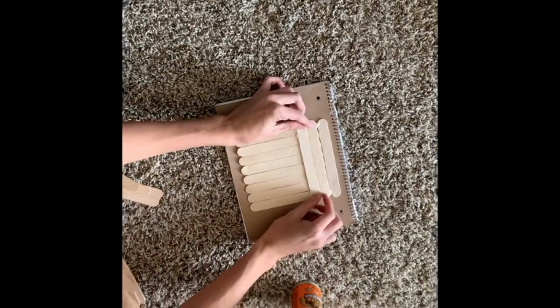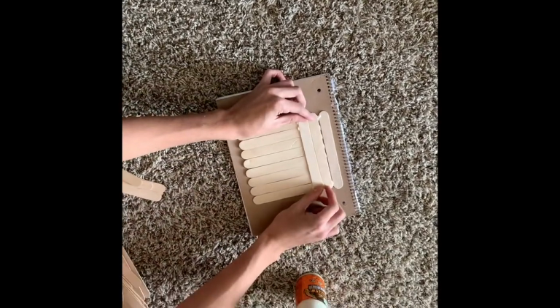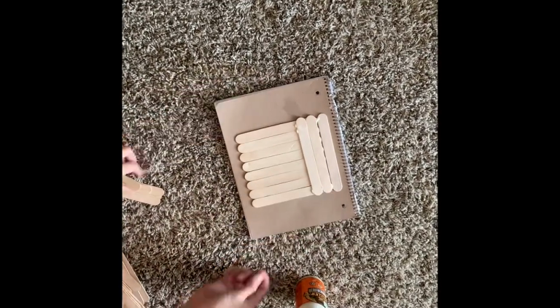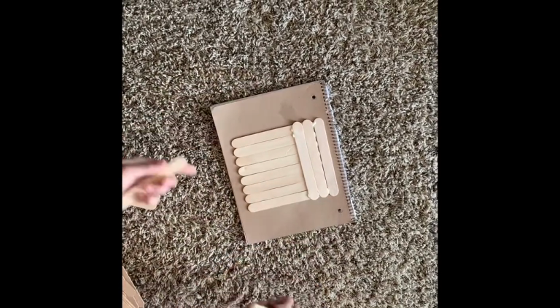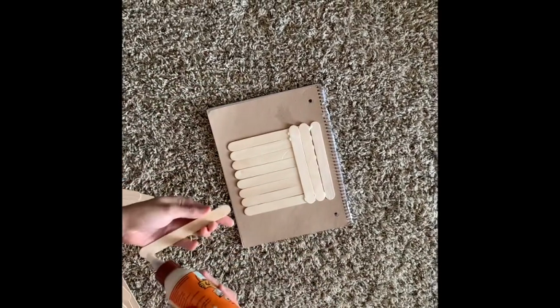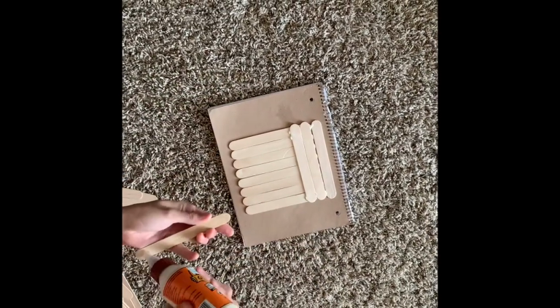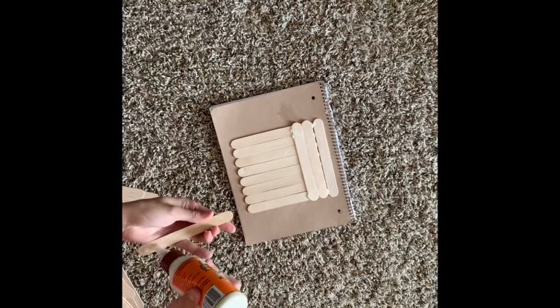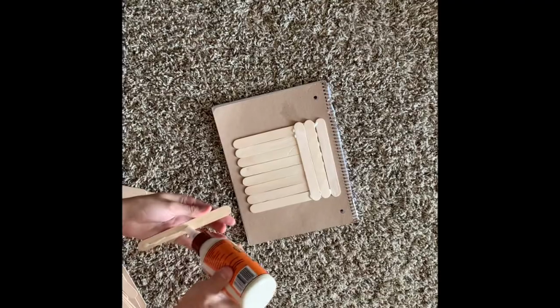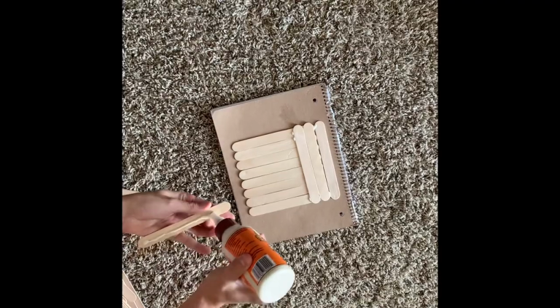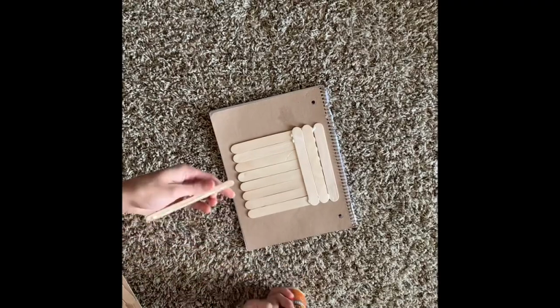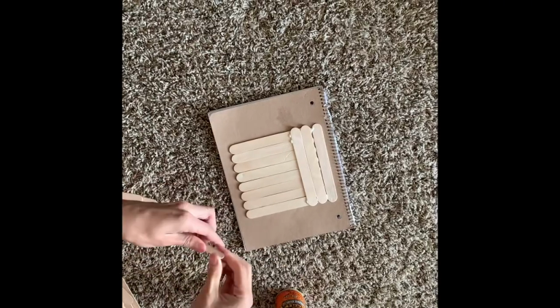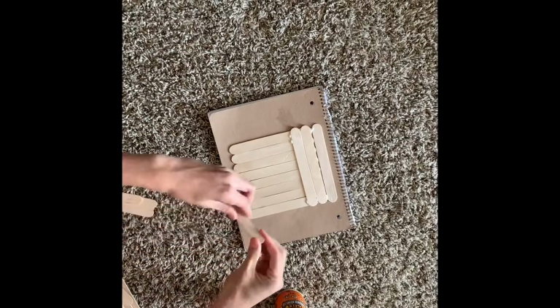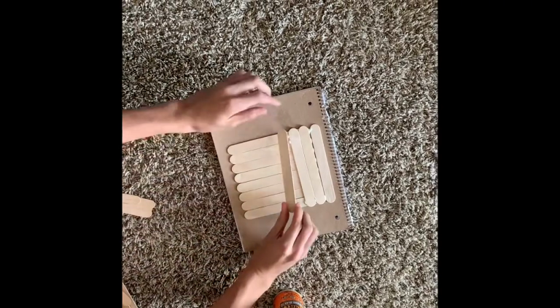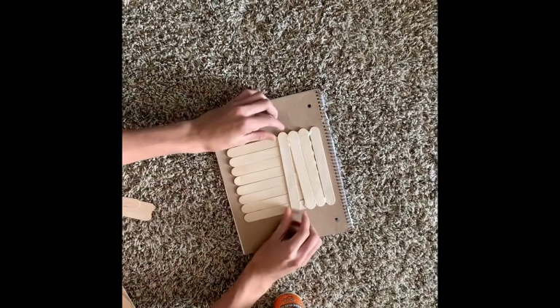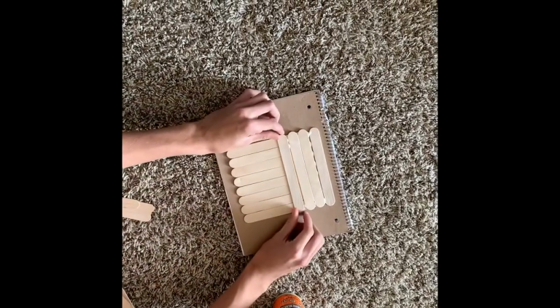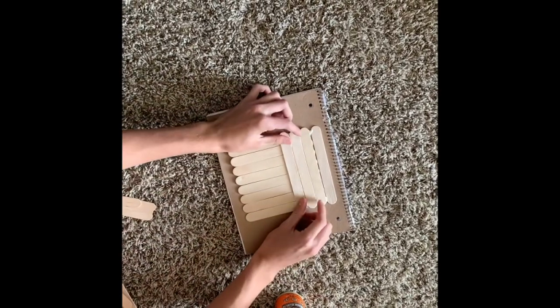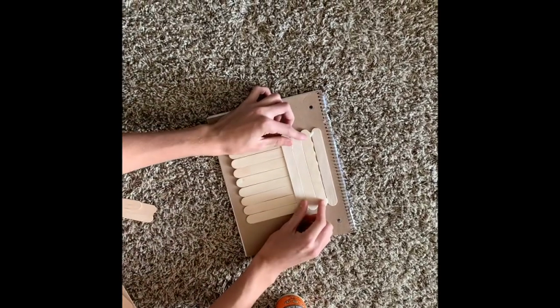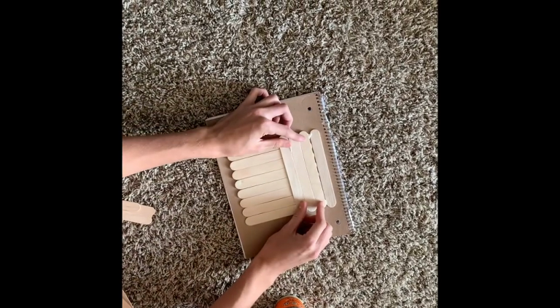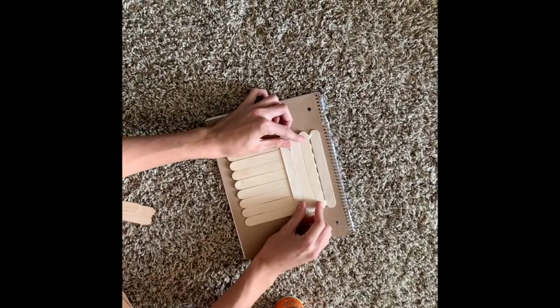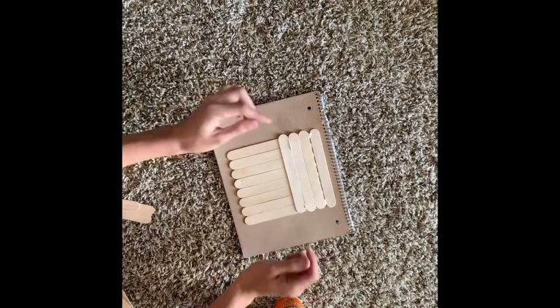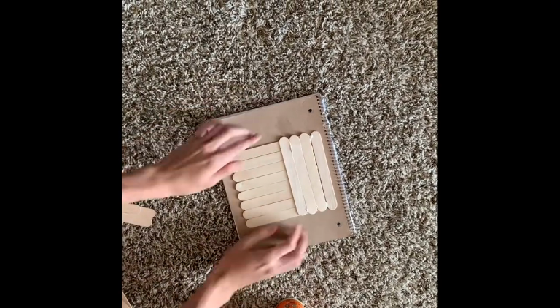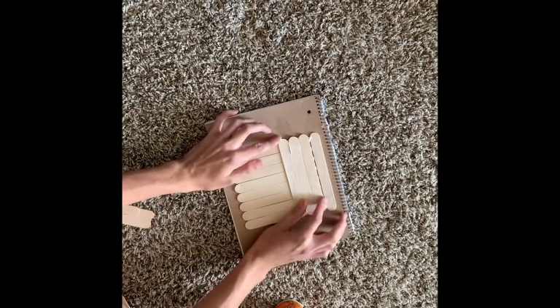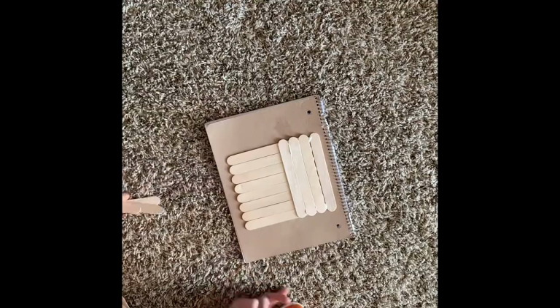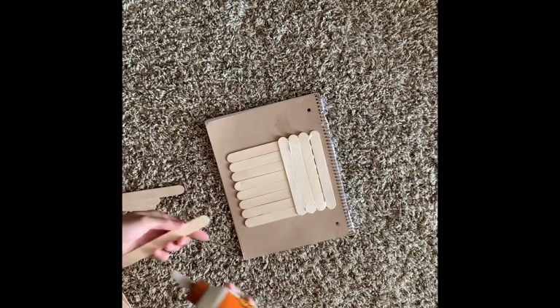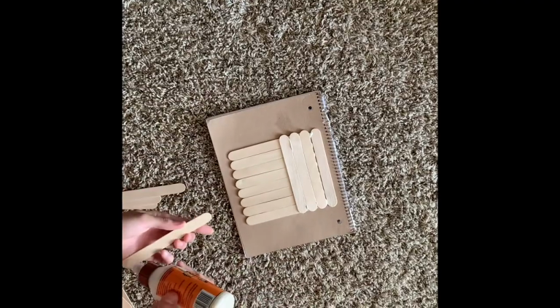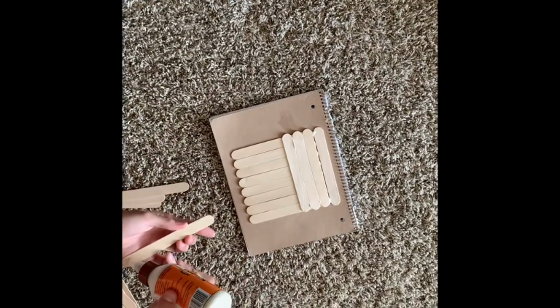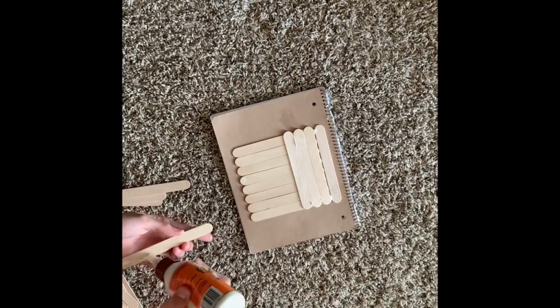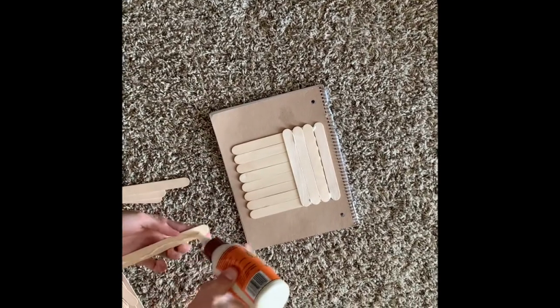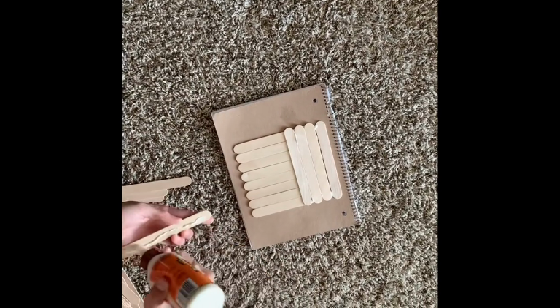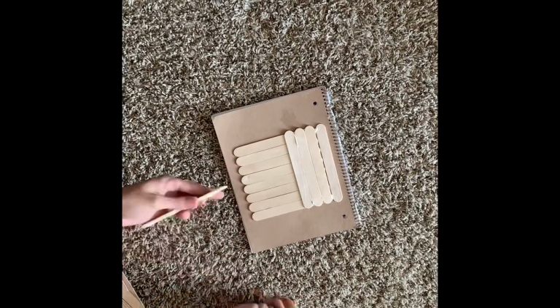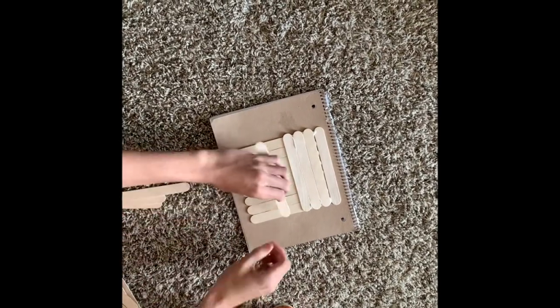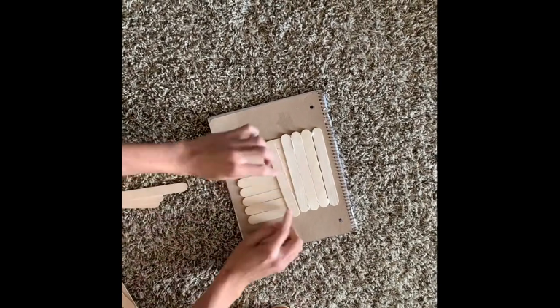Hot glue tends to dry faster, so I would recommend that, but I only had Gorilla Glue, so I just put on a TV show while I was waiting for it to dry, and then moved on to the next step.